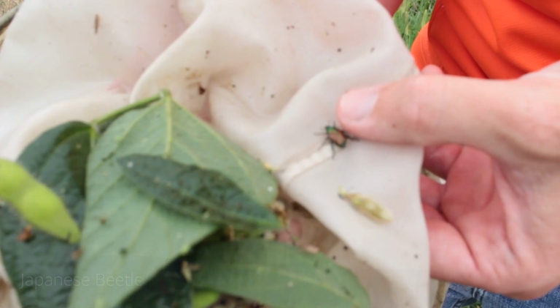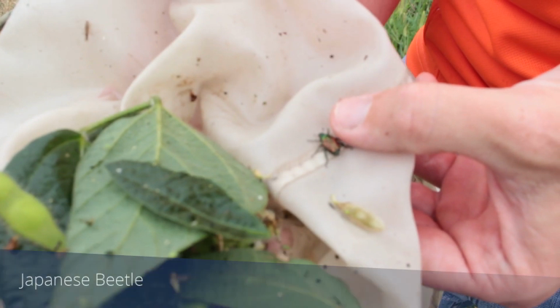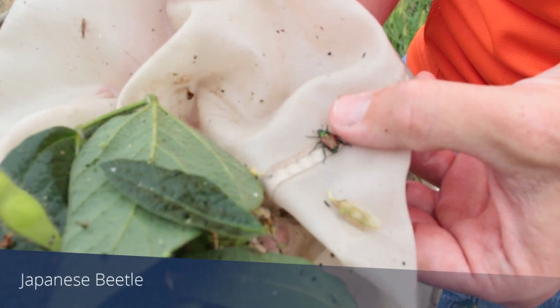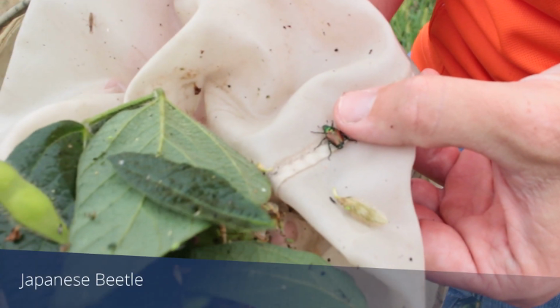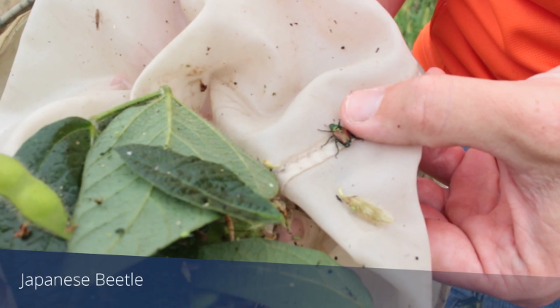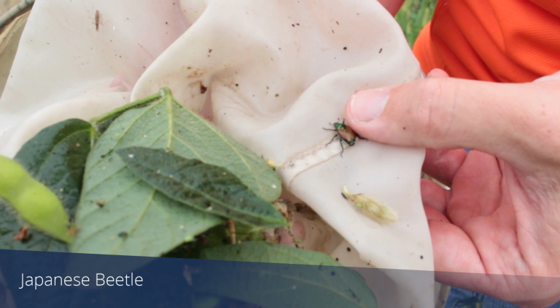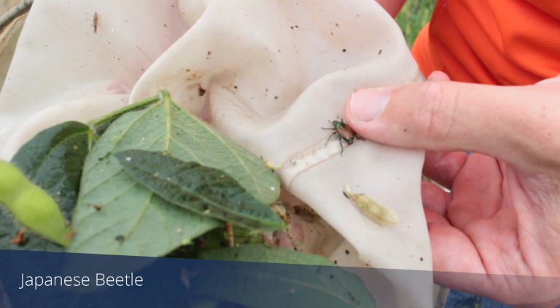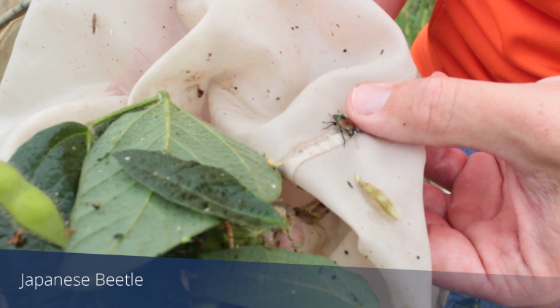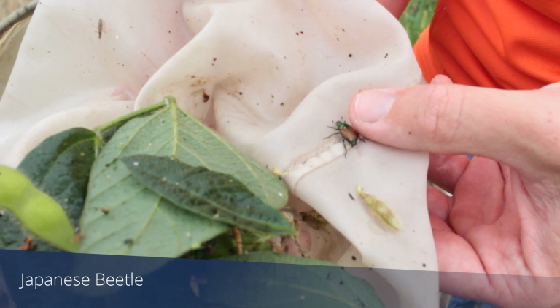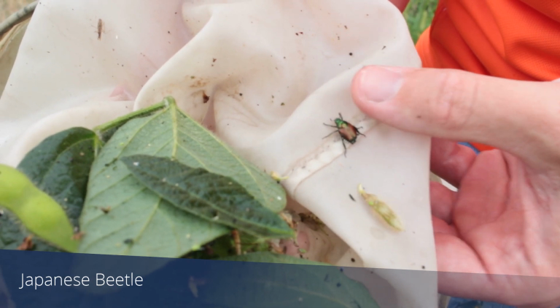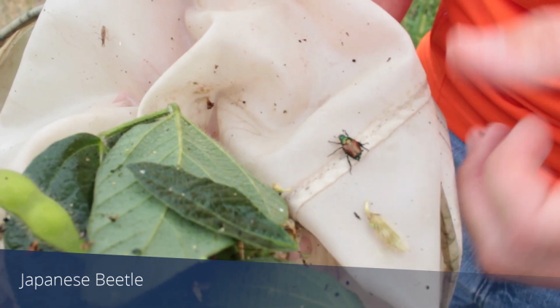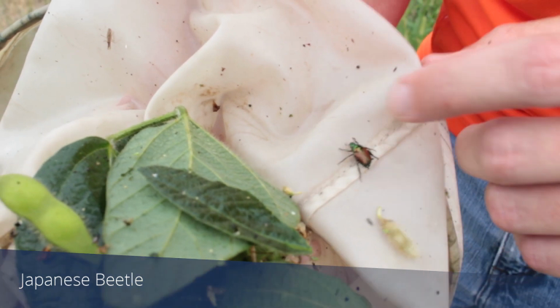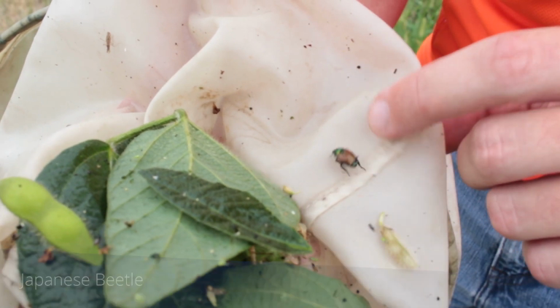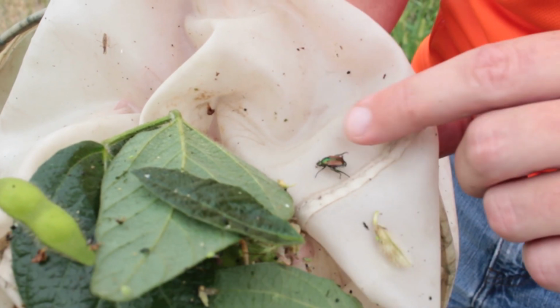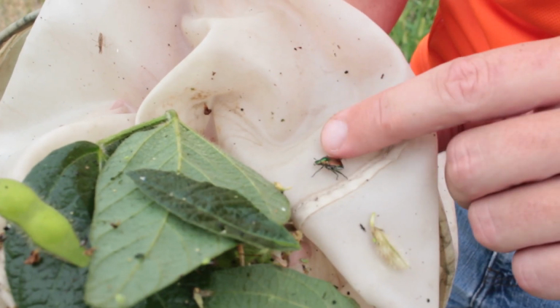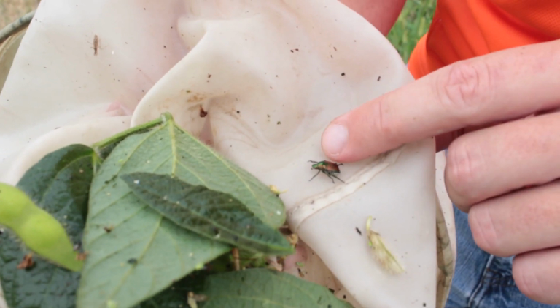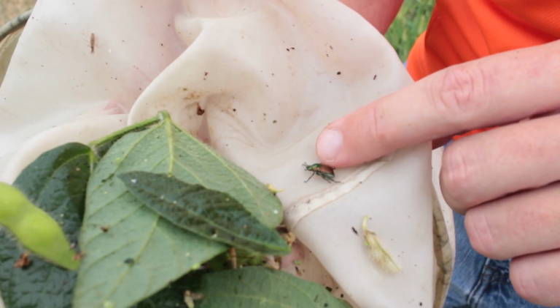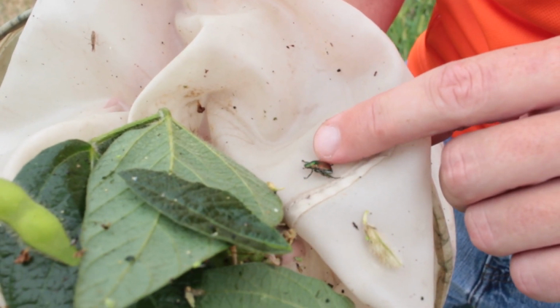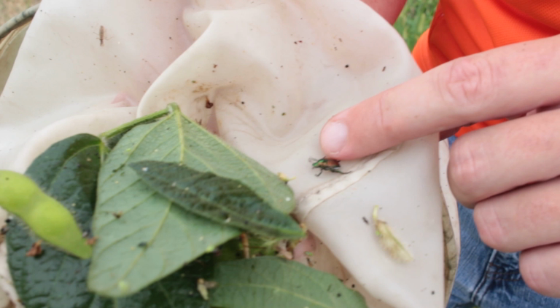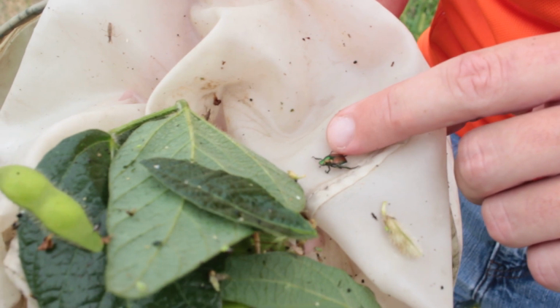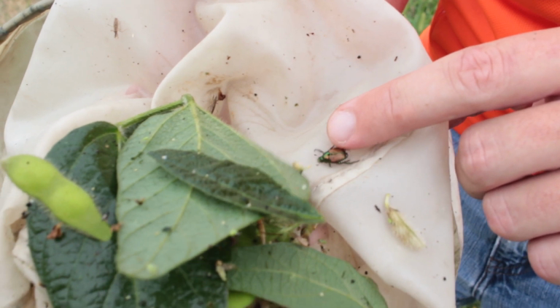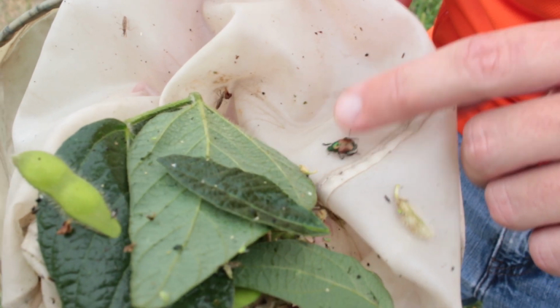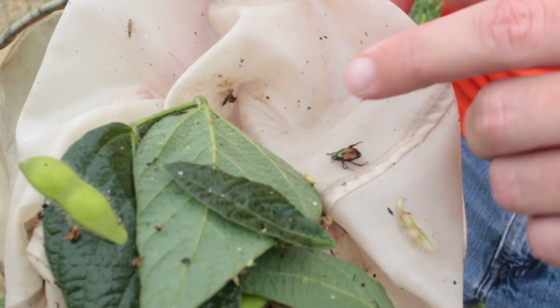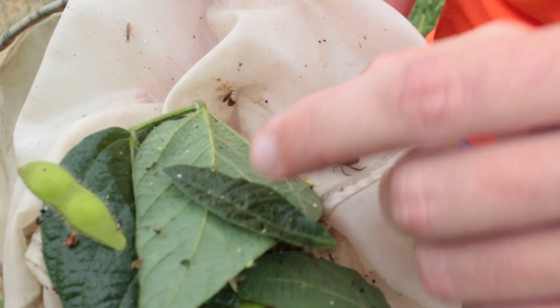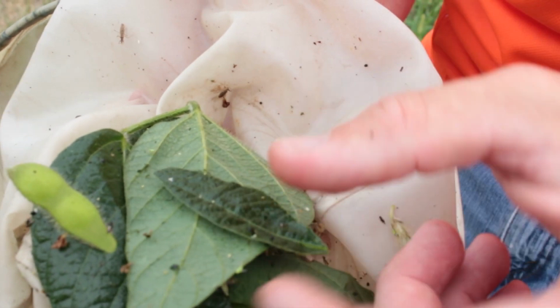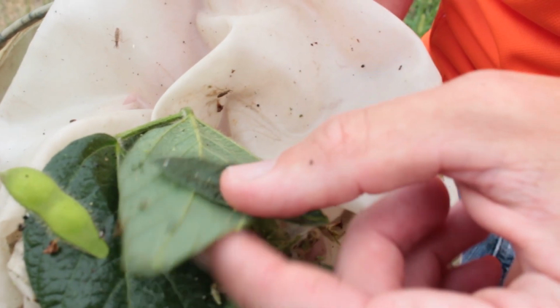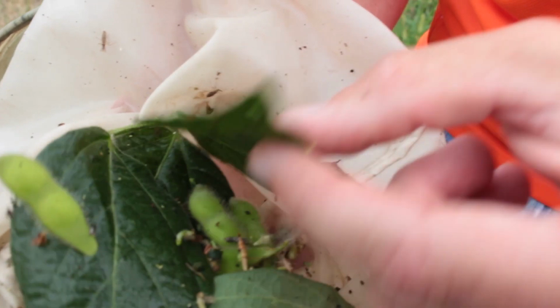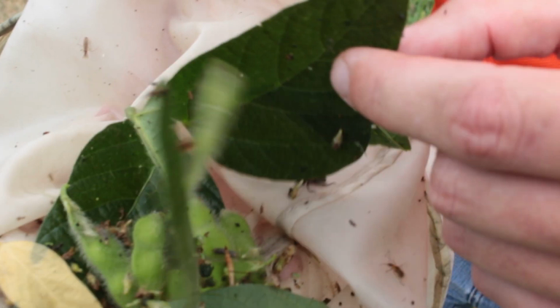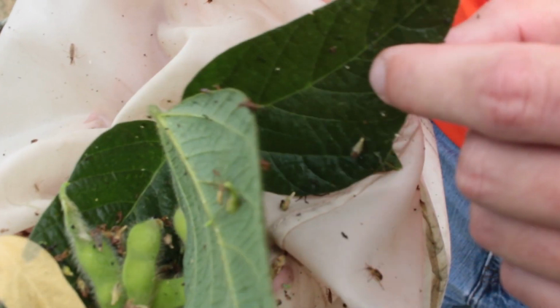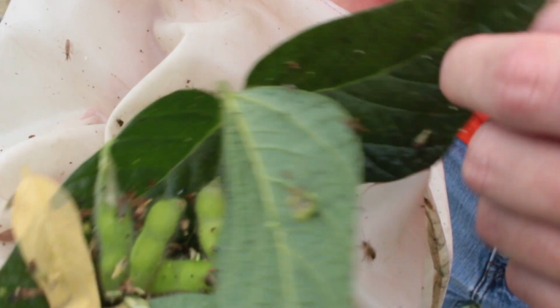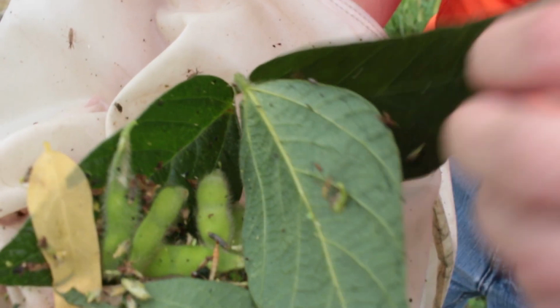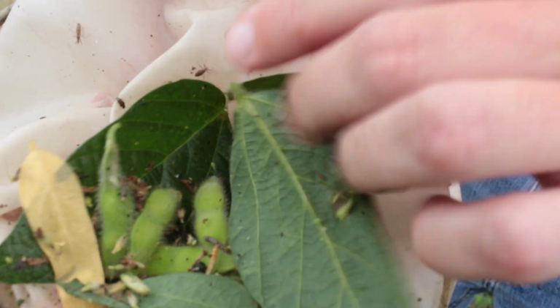See here the Japanese beetle — another common defoliating insect in soybeans. Our Japanese beetle populations right now are starting to wind down, but there's still a few stragglers left out there in the field.